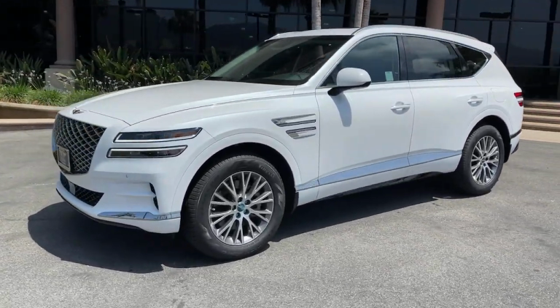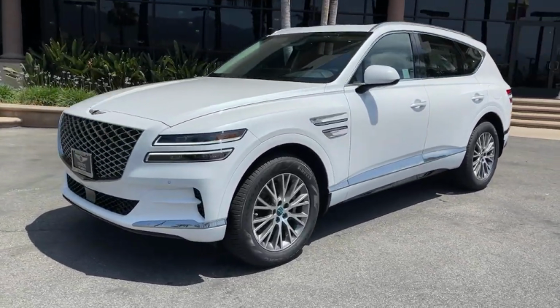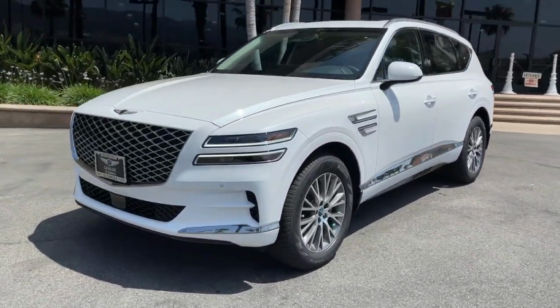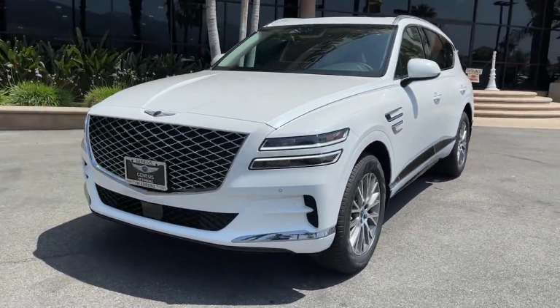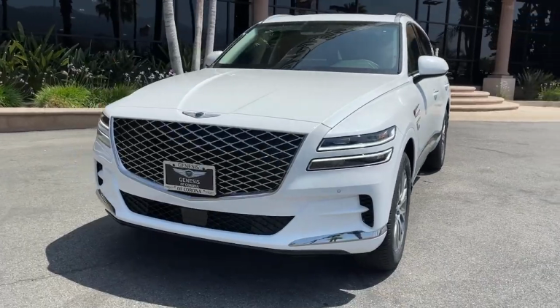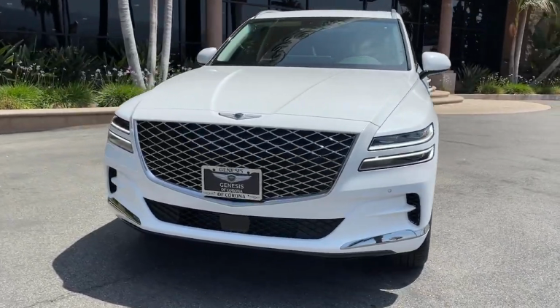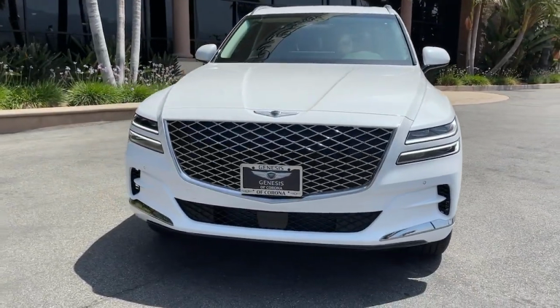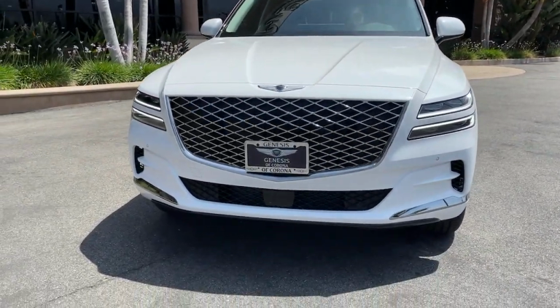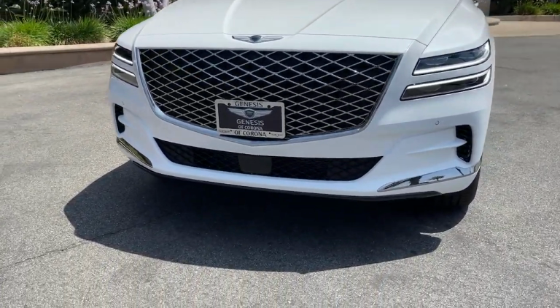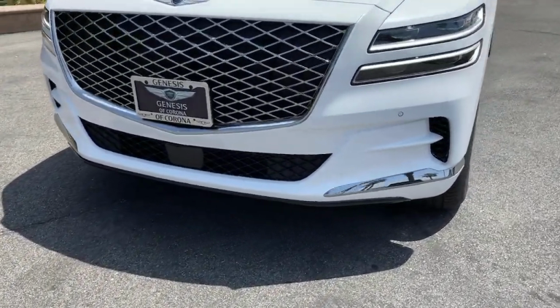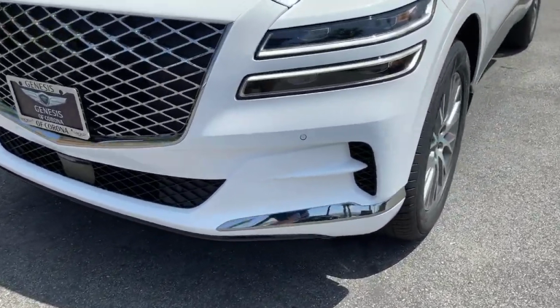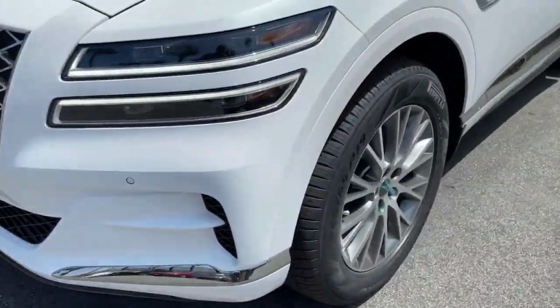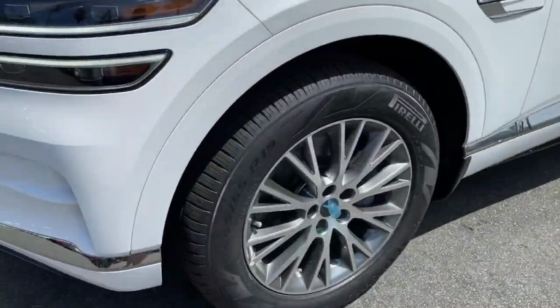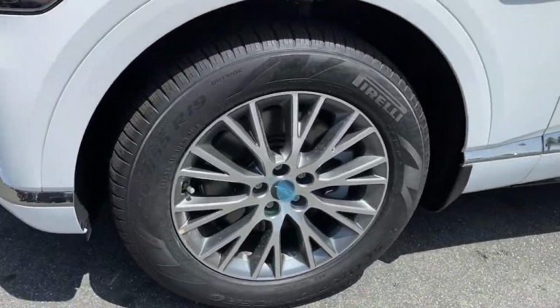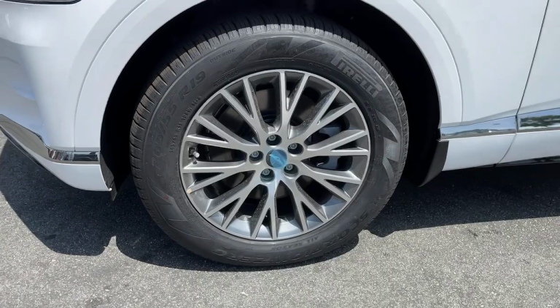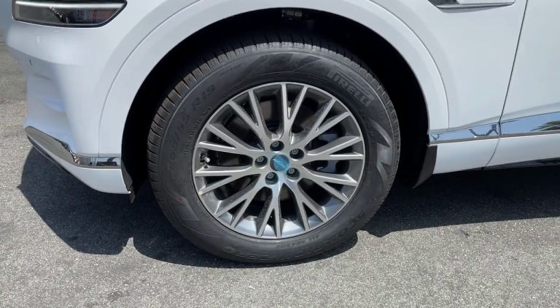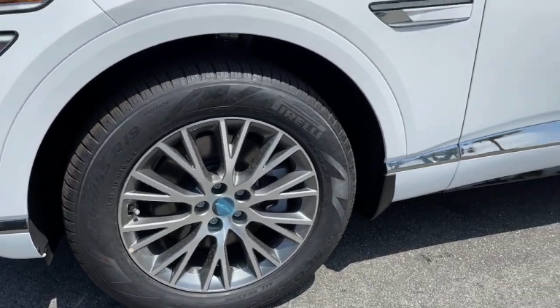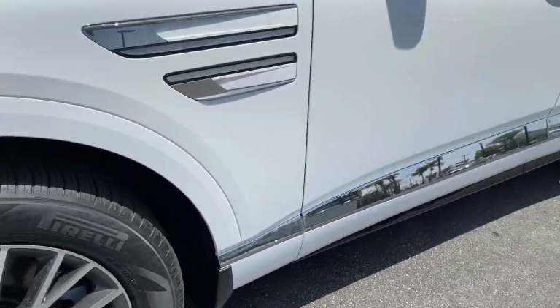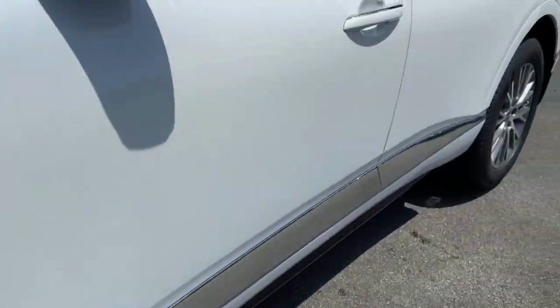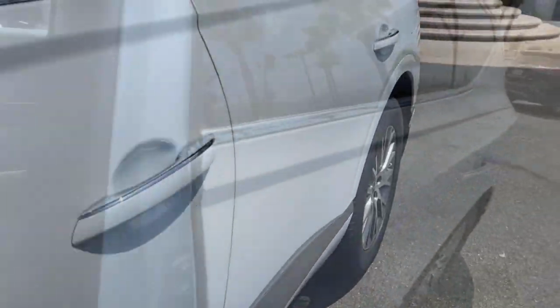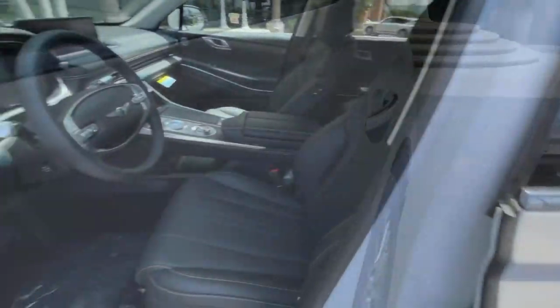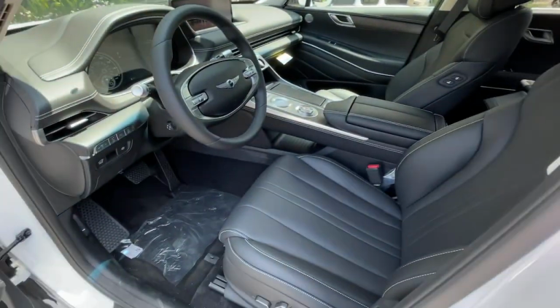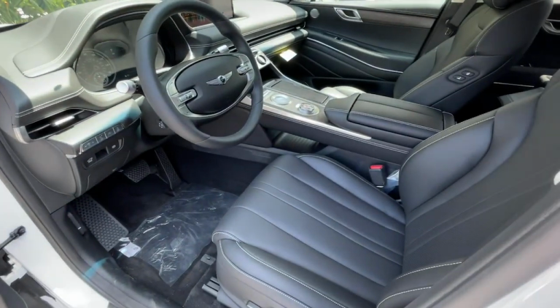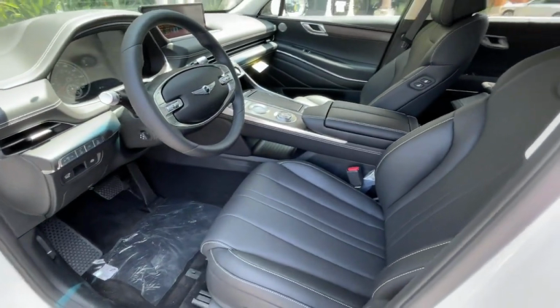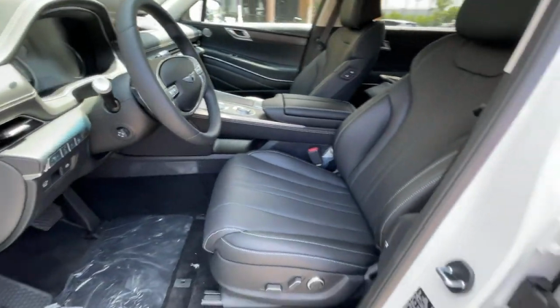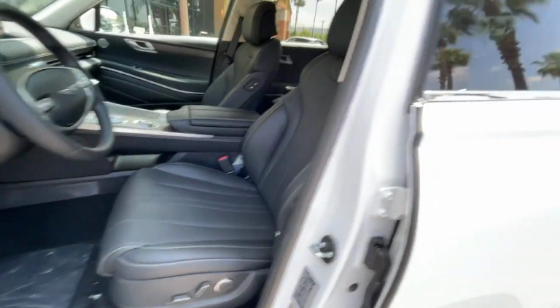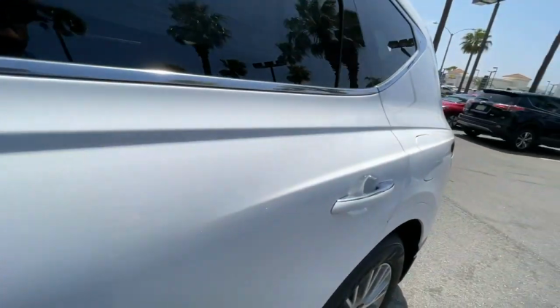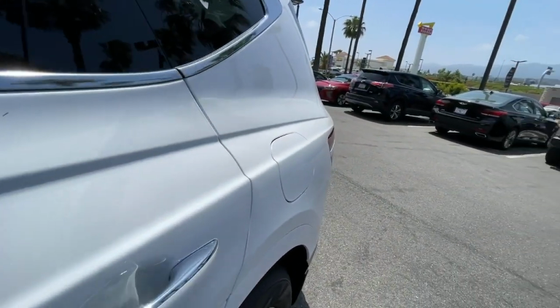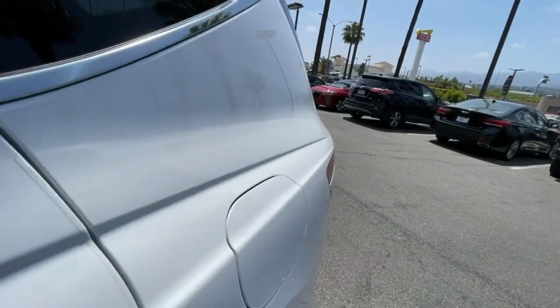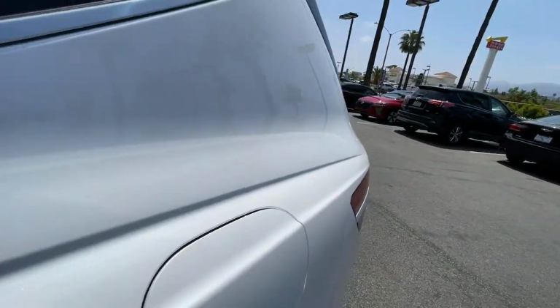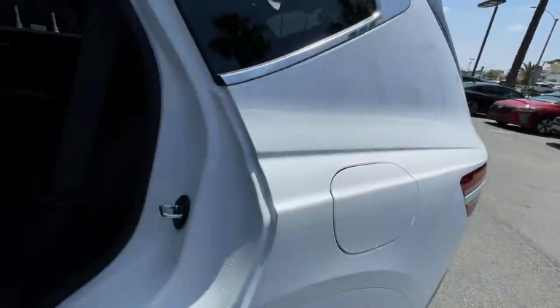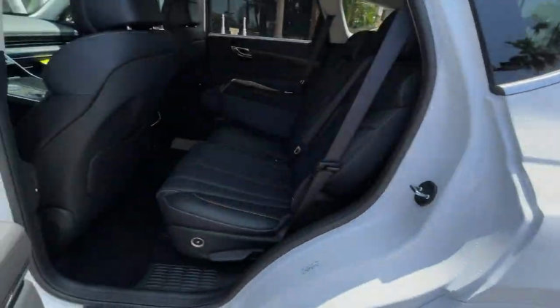These are just some of the great options this vehicle comes with: navigation system, power lift gate, electronic stability control, seat memory, trip computer, power windows, bucket seats, four-wheel disc brakes, and power steering.